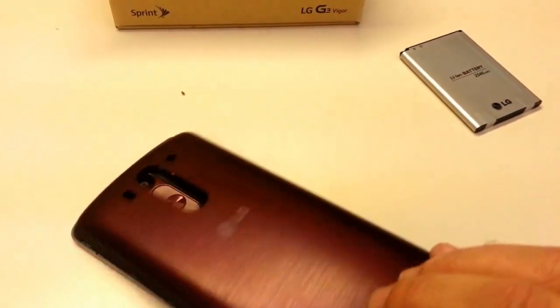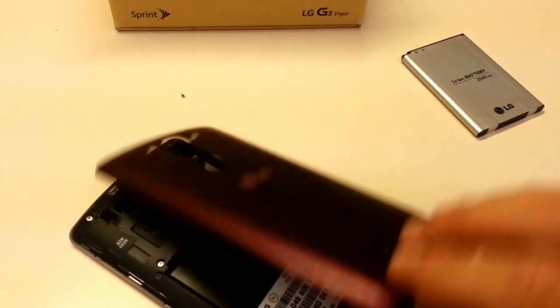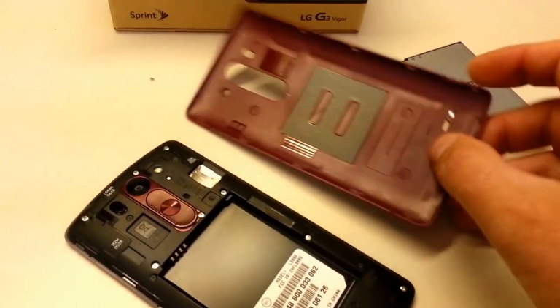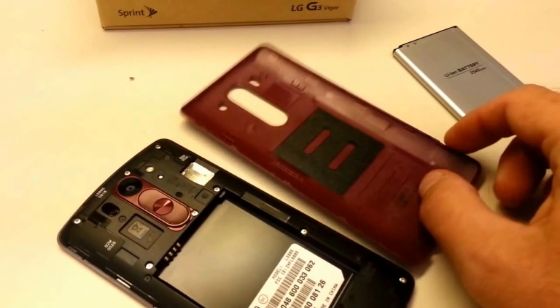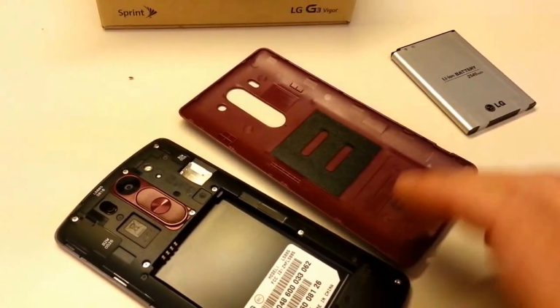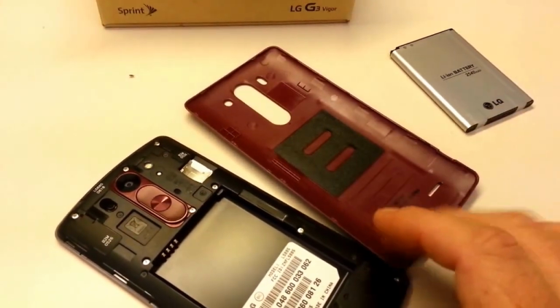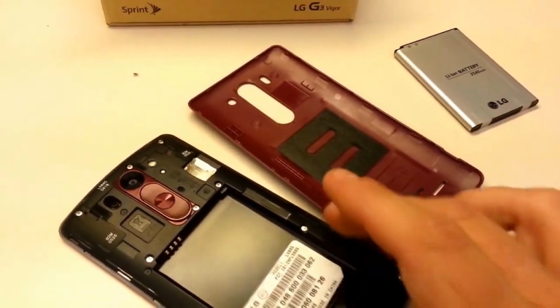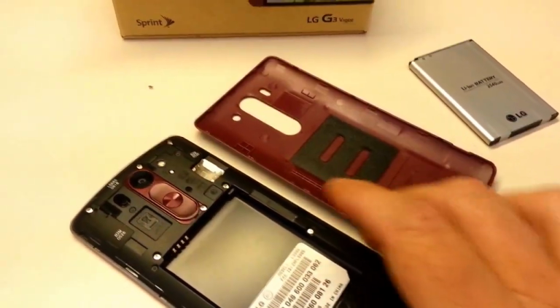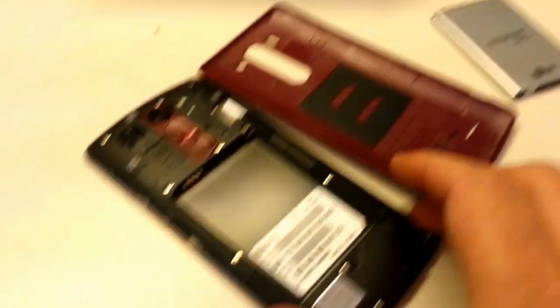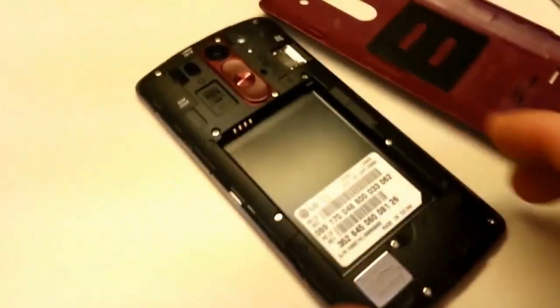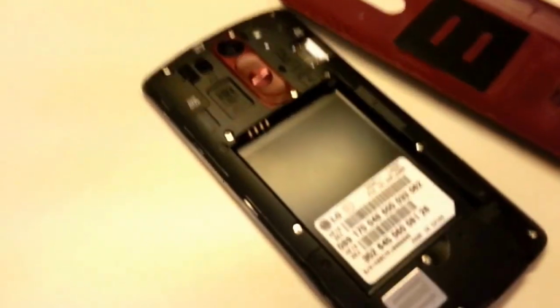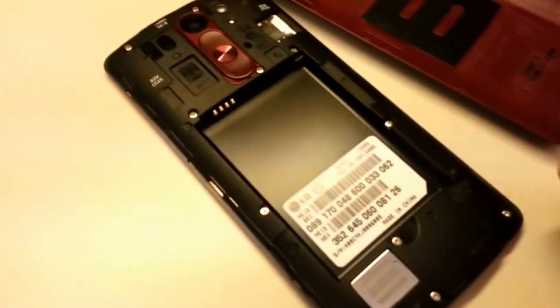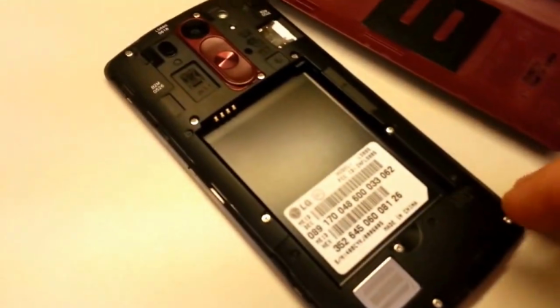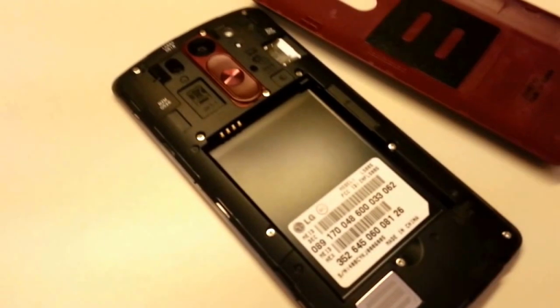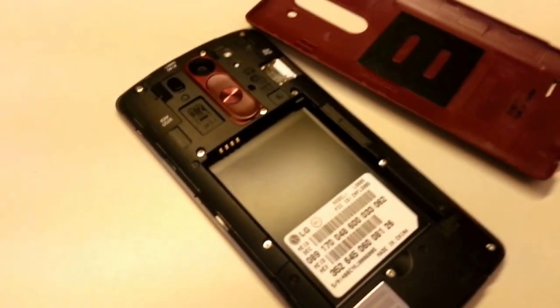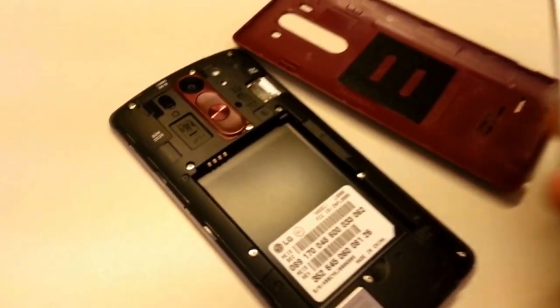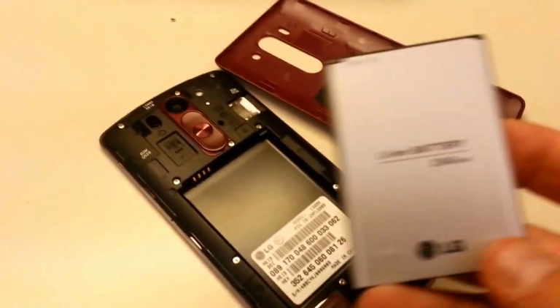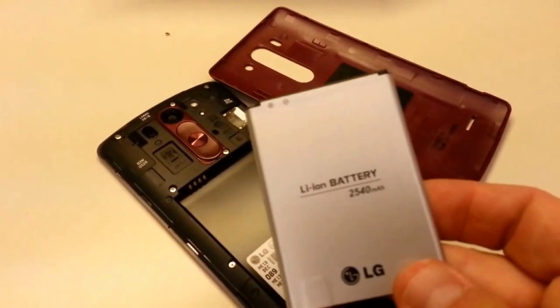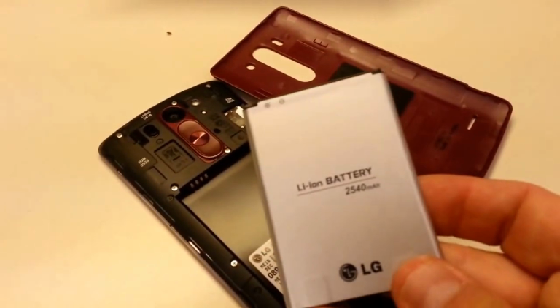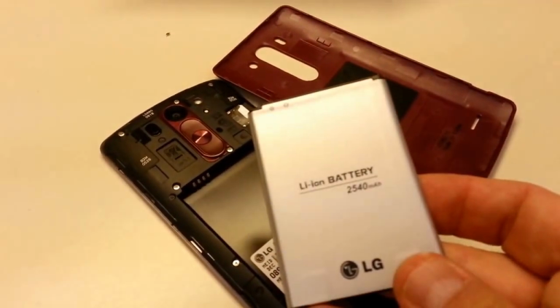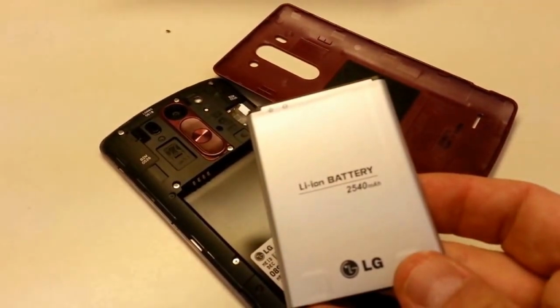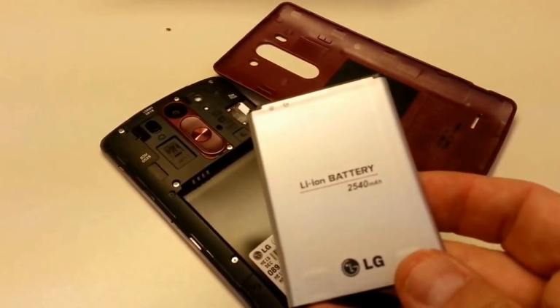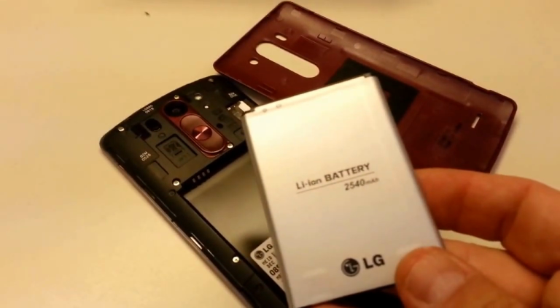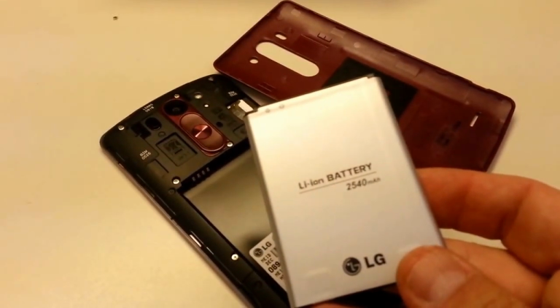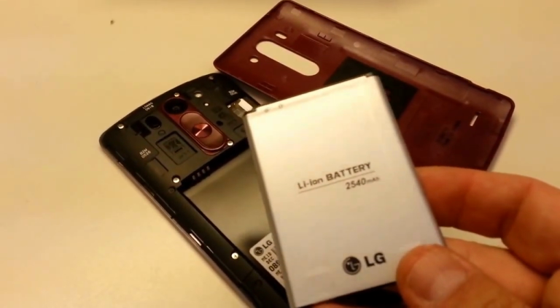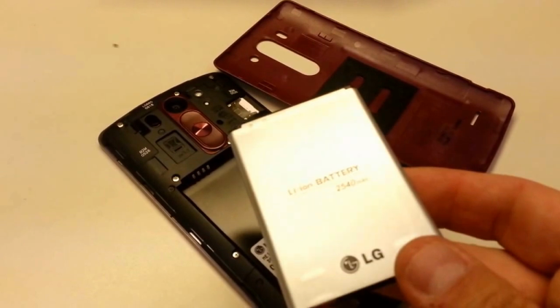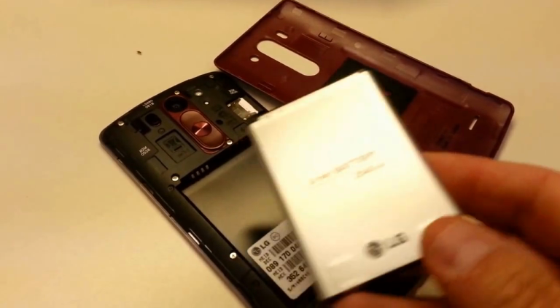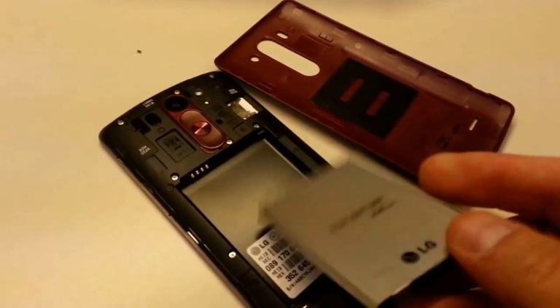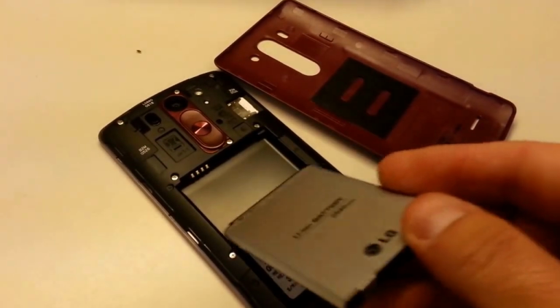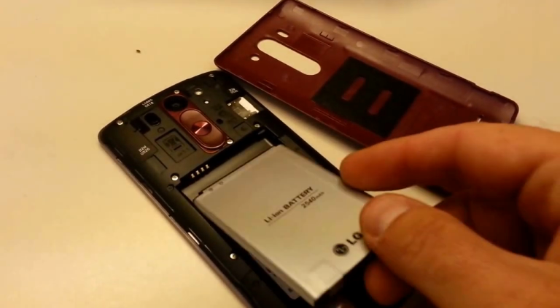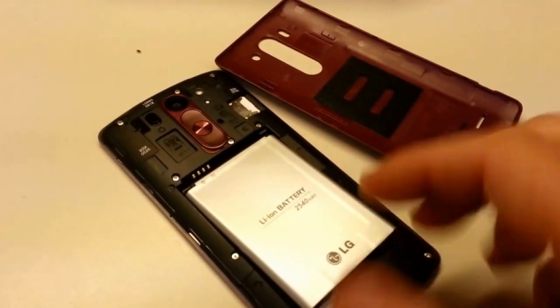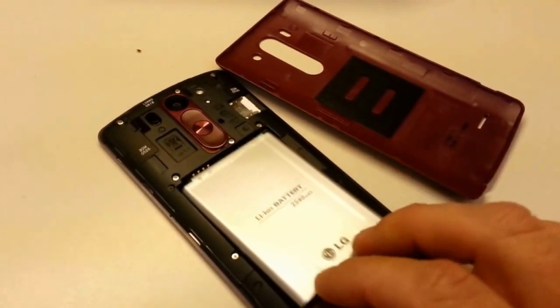You peel the back off and you find inside the phone your battery slot, where the 2450 mAh battery fits in. It should give you a fantastic battery life — we'll see over the course of the next few weeks.